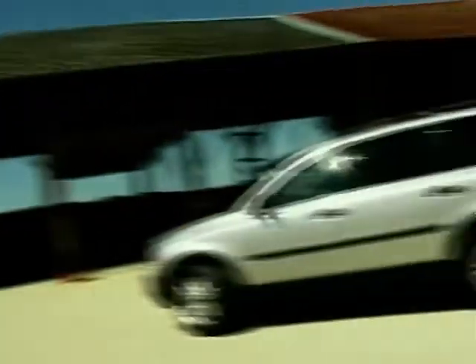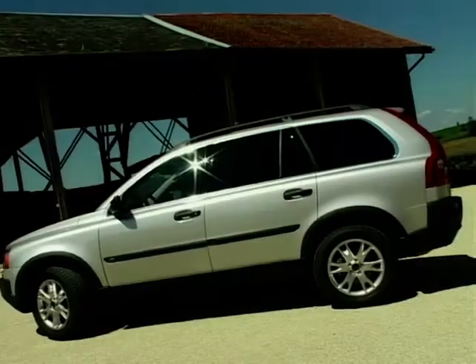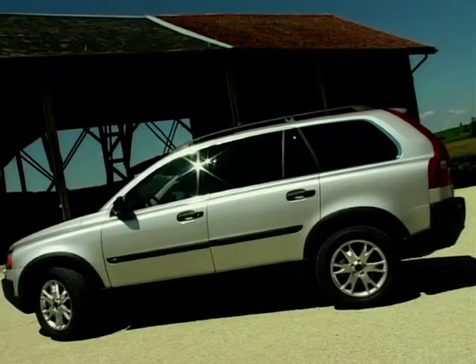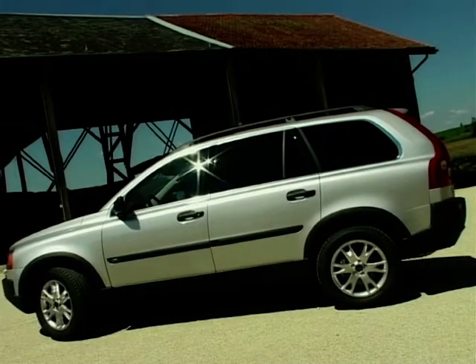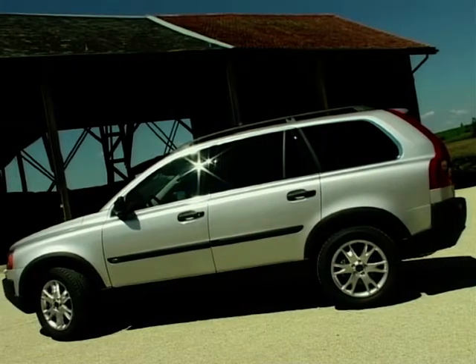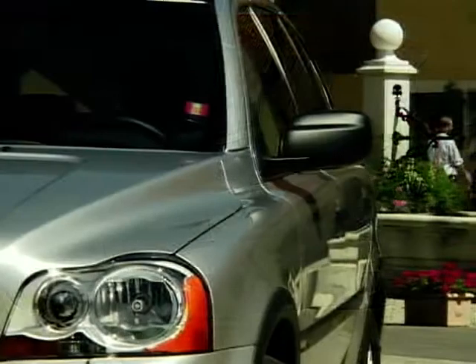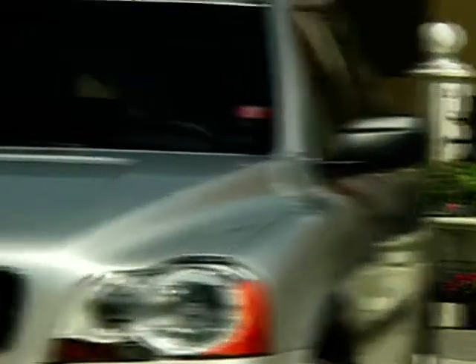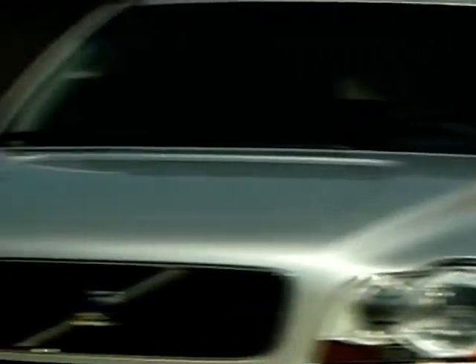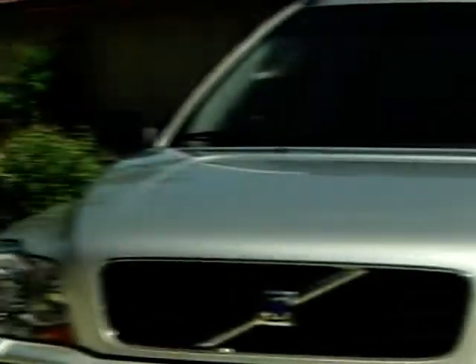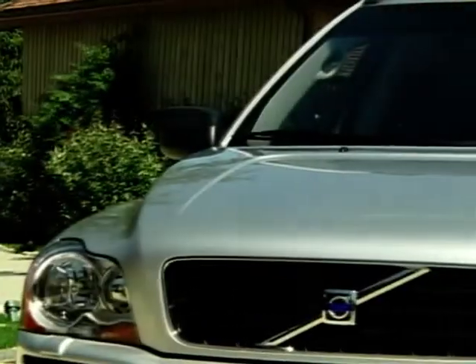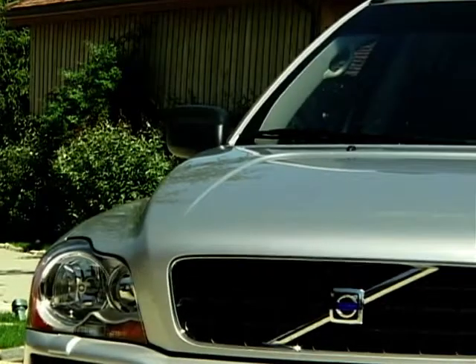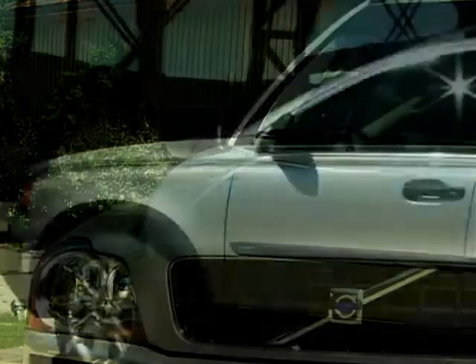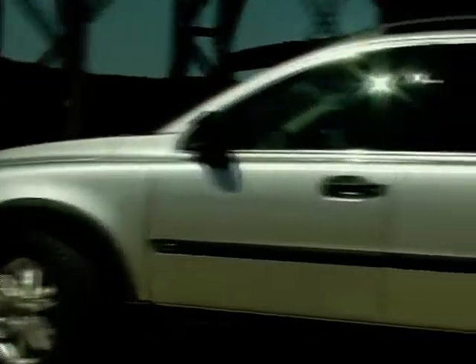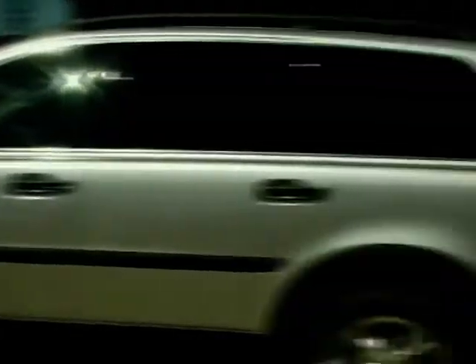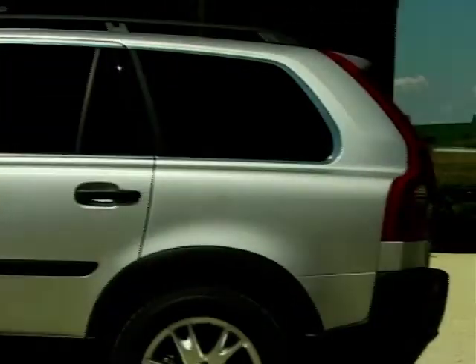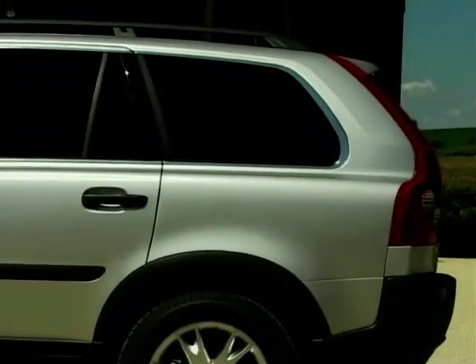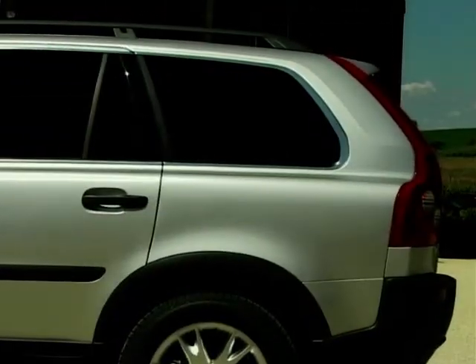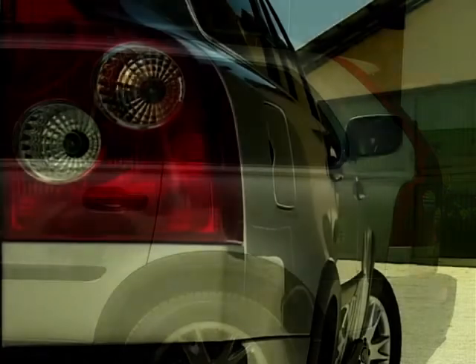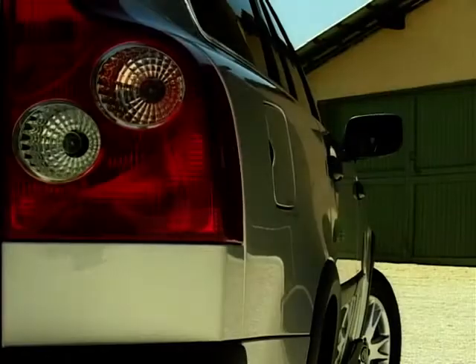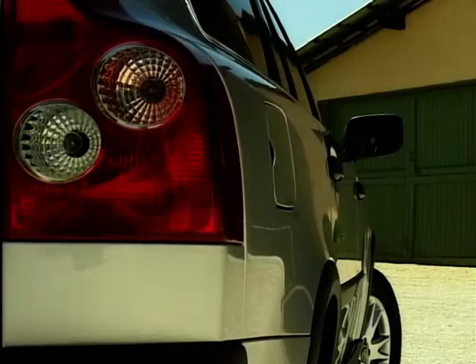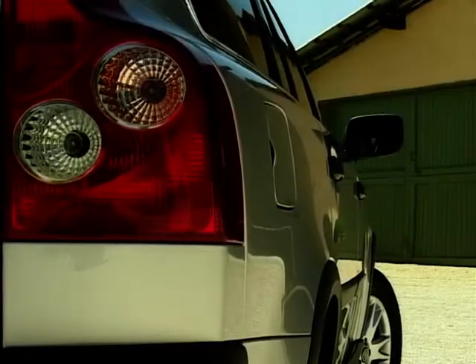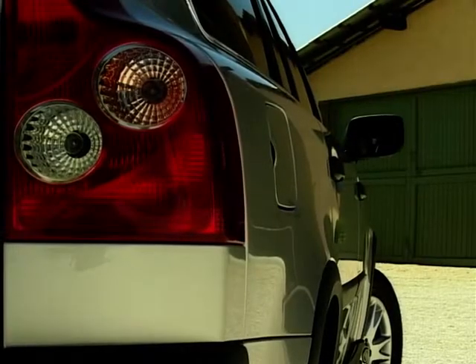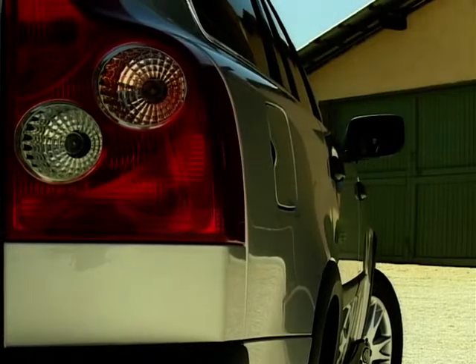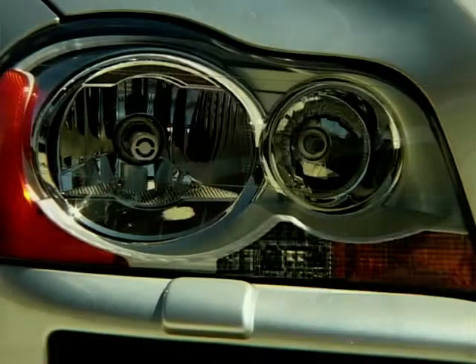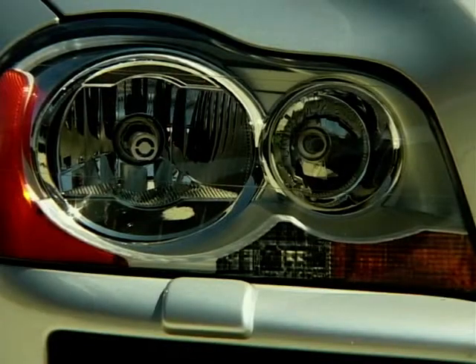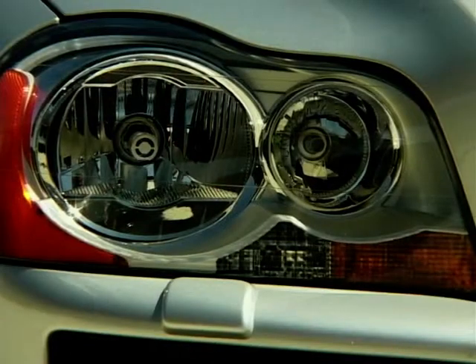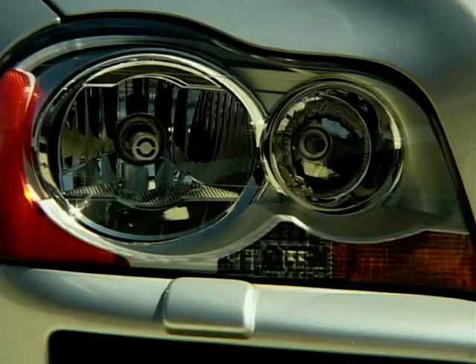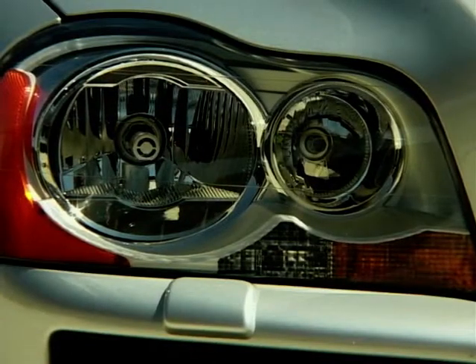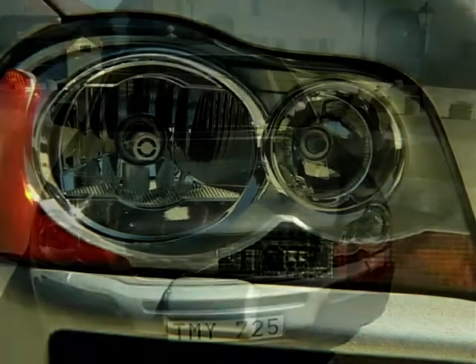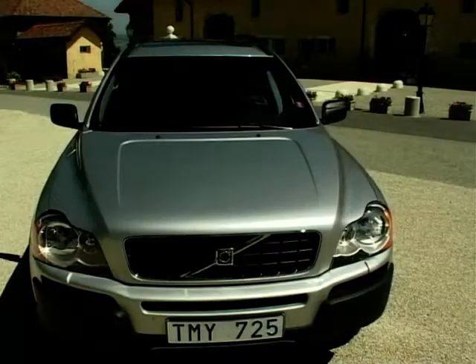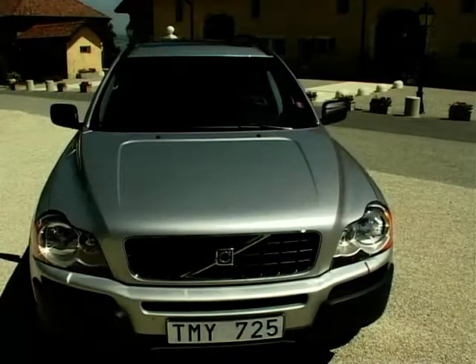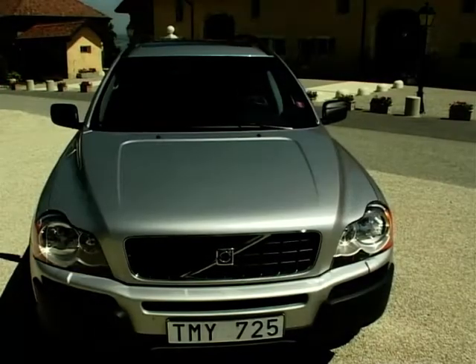Style-wise, Volvo have obviously worked hard to retain their identity with the XC90. When questioned, US buyers said they didn't want a vehicle that was too aggressive and macho. Whilst the XC90 isn't too in your face, it doesn't mean it's not purposeful.